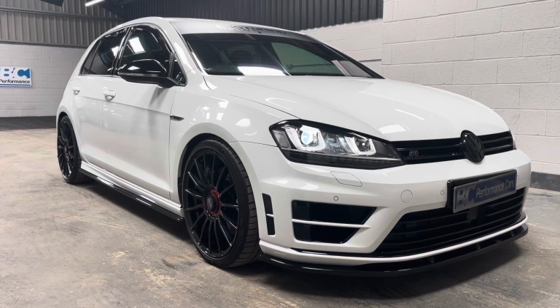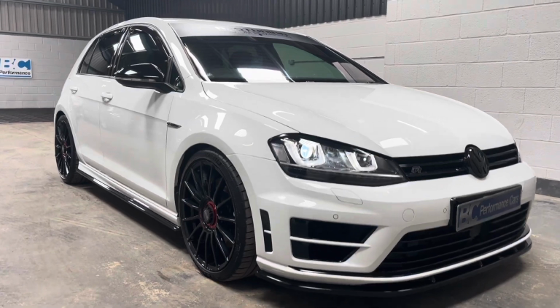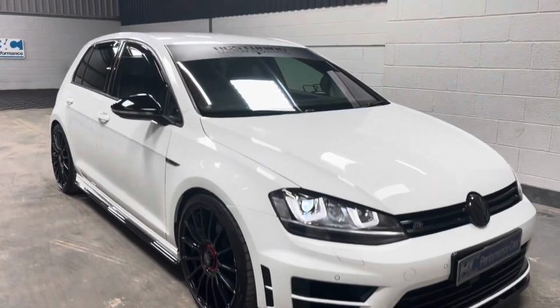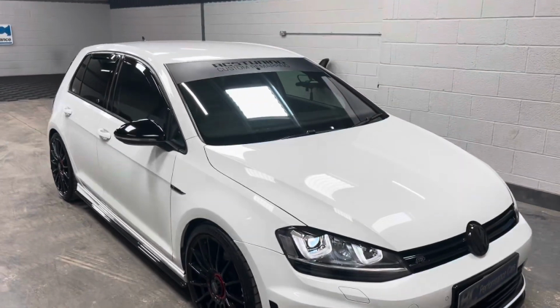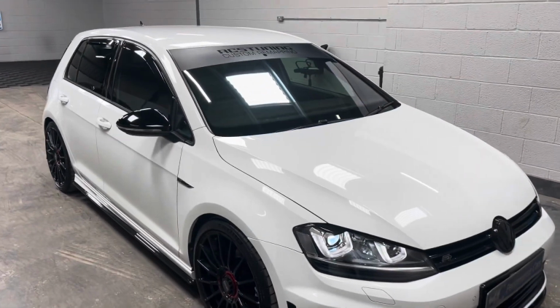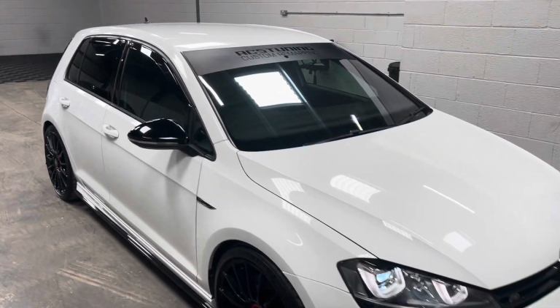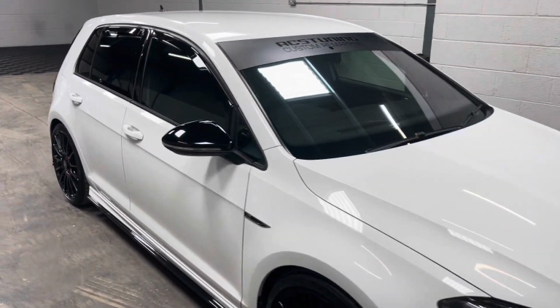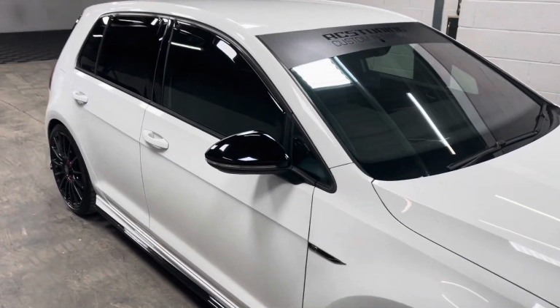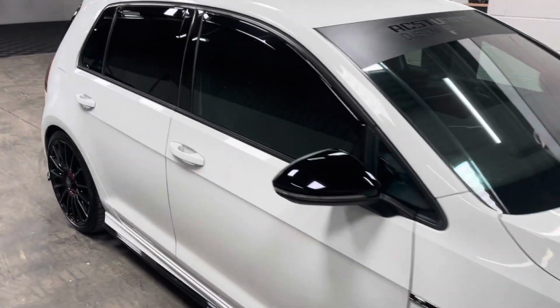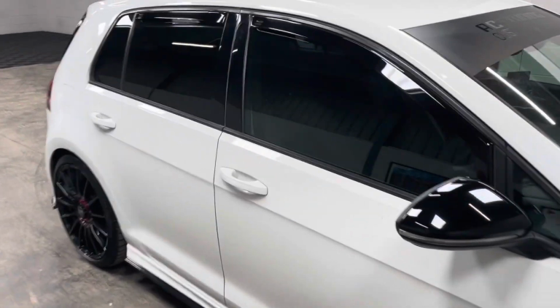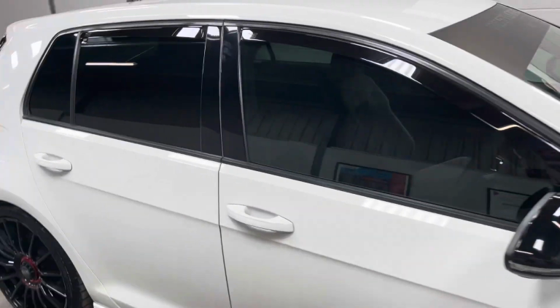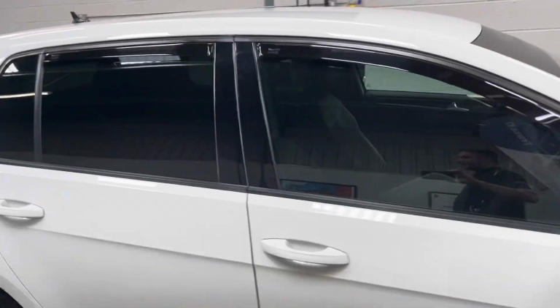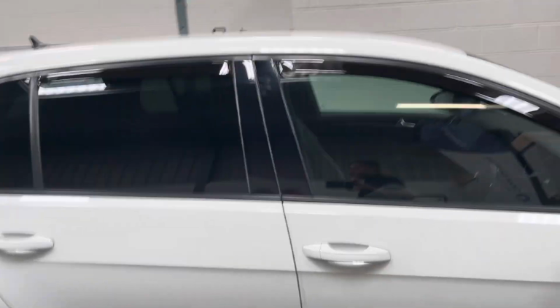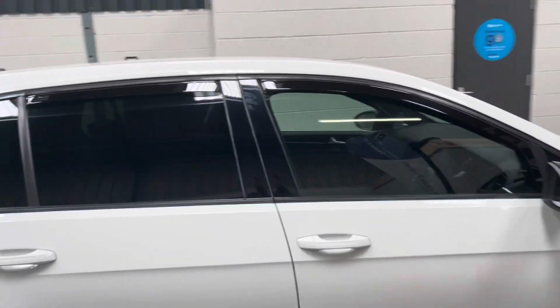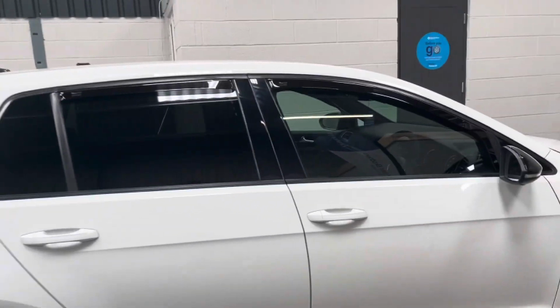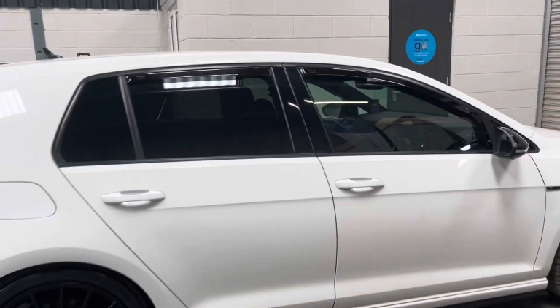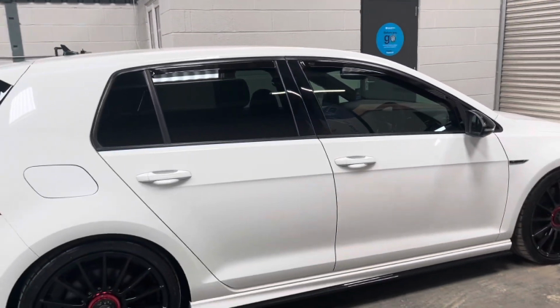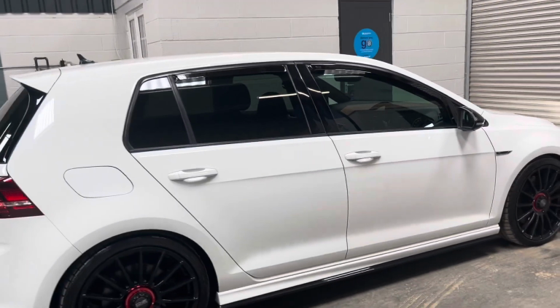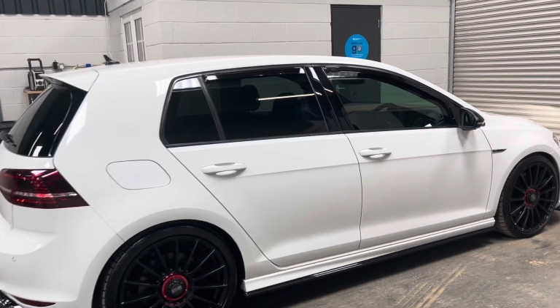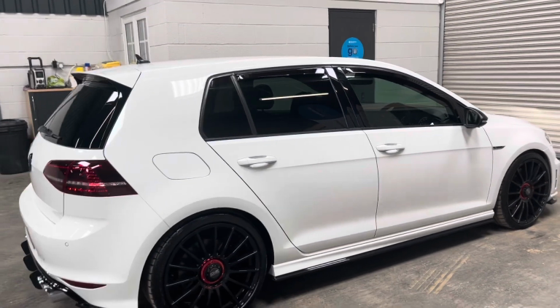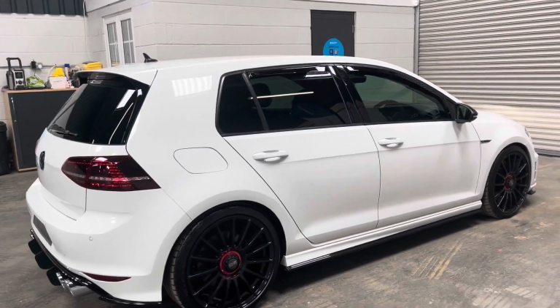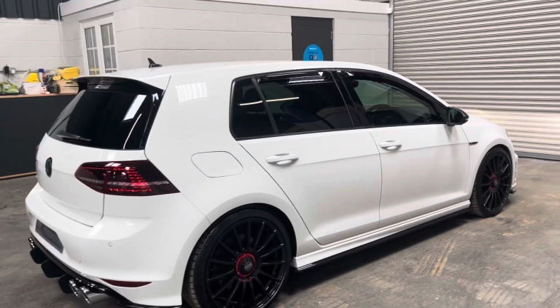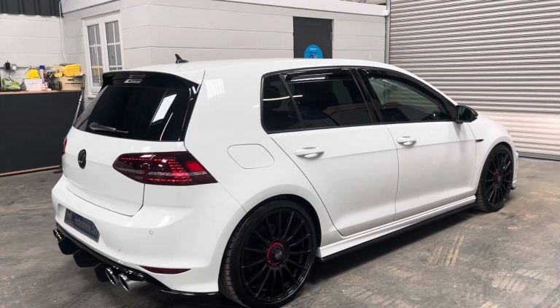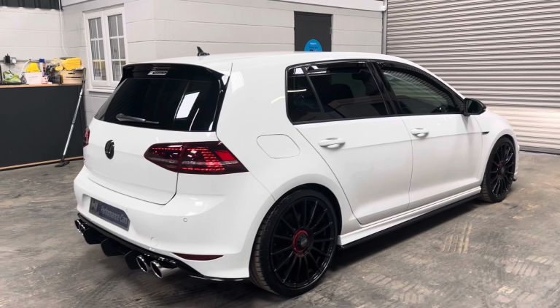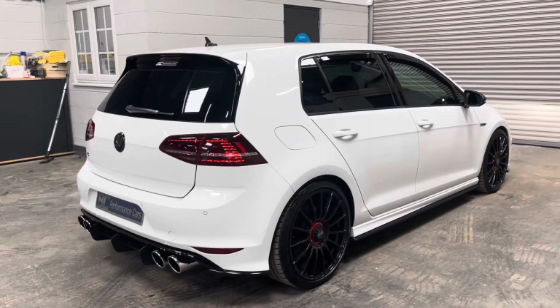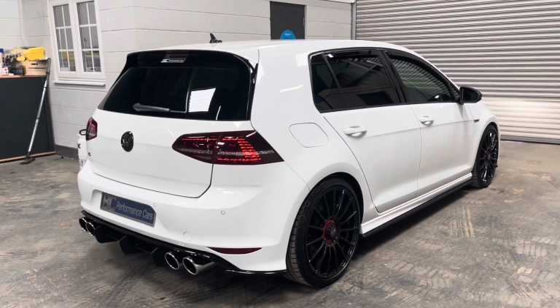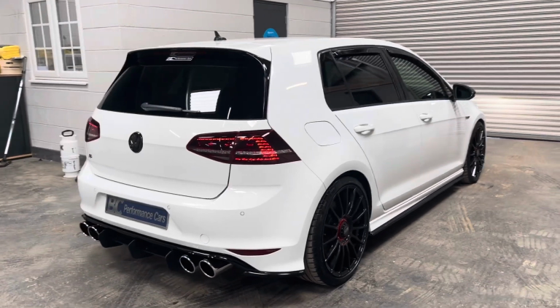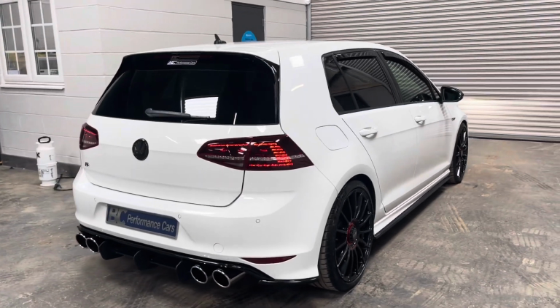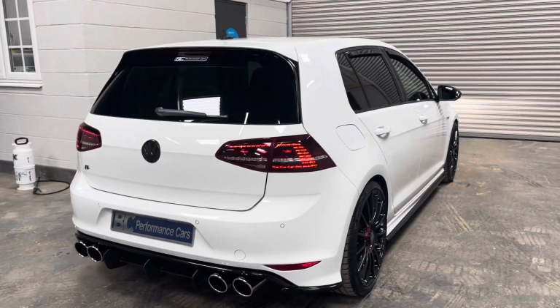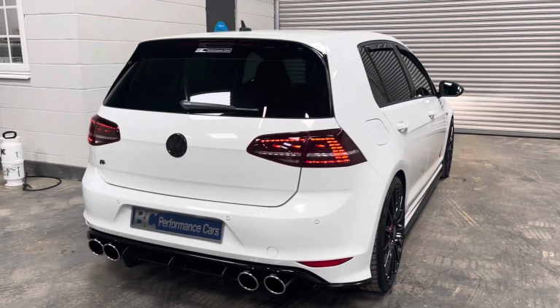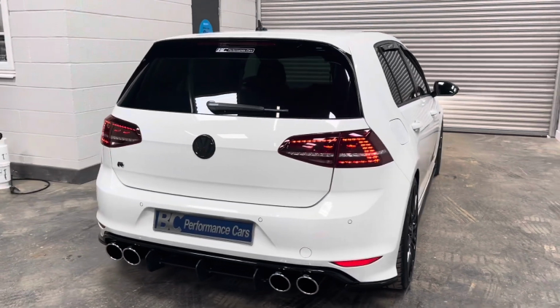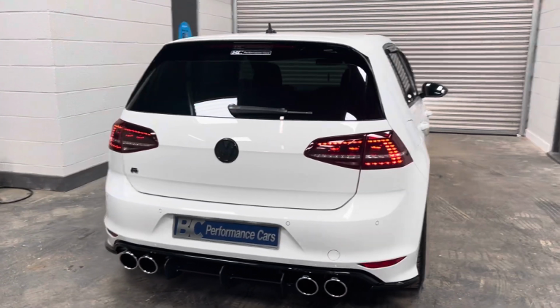We have a record of DSG and Haldex servicing to date, and it's presented in really lovely condition. The remap has a very slight overrun on it, which isn't too intrusive. A really nice car.